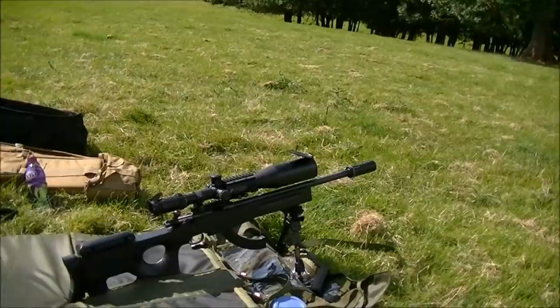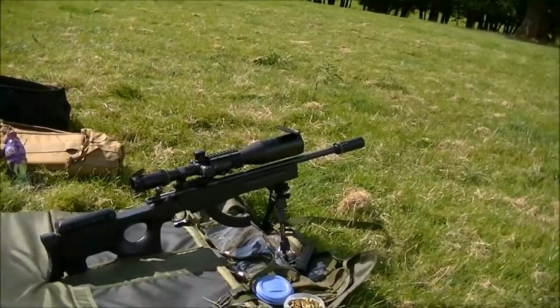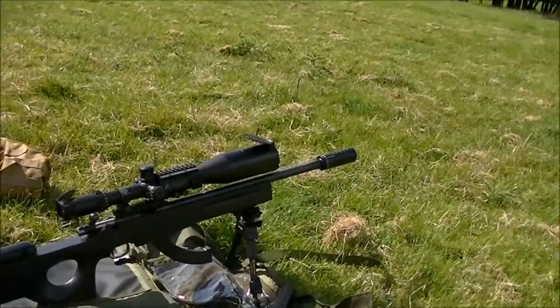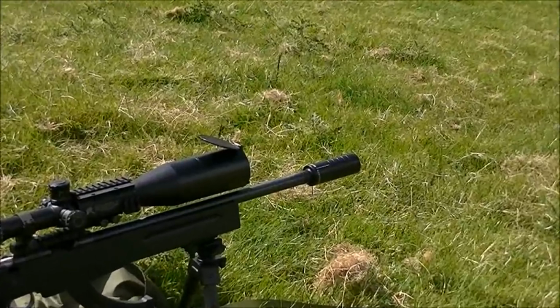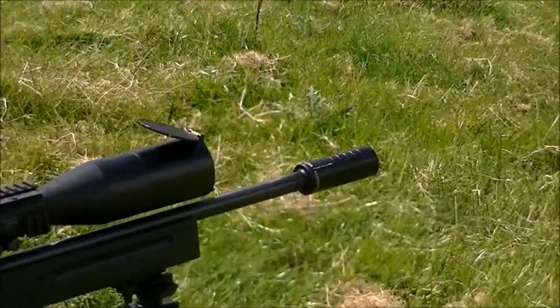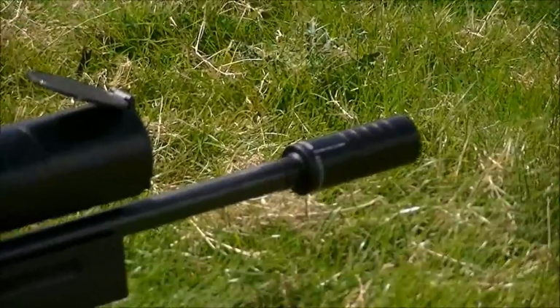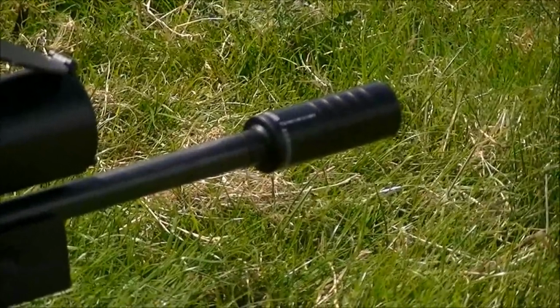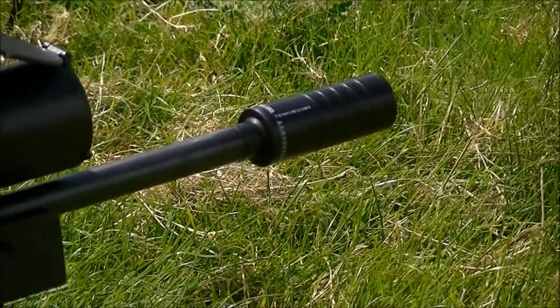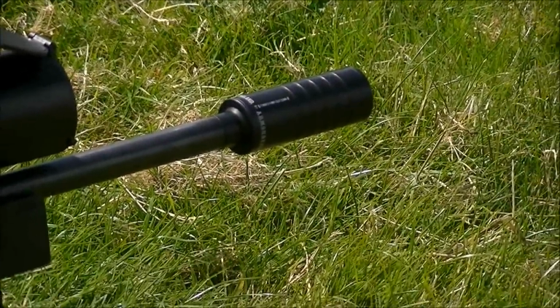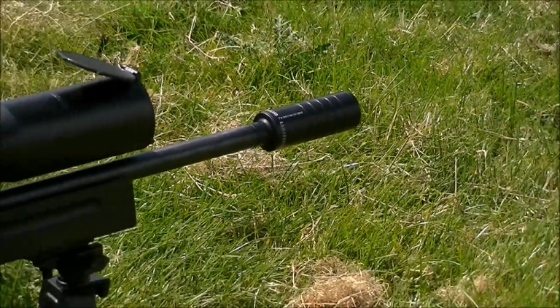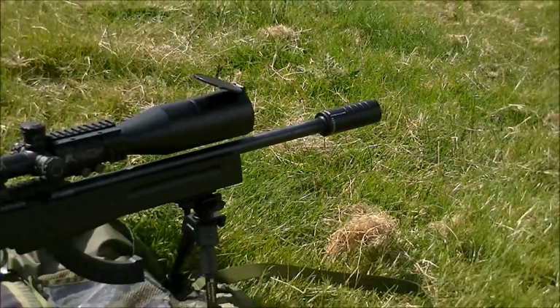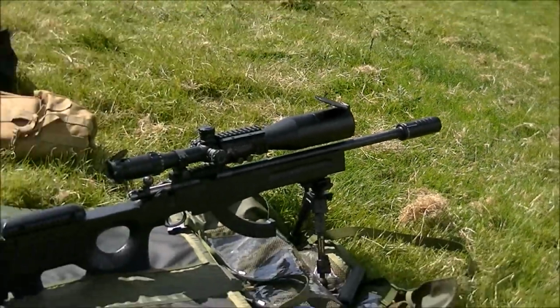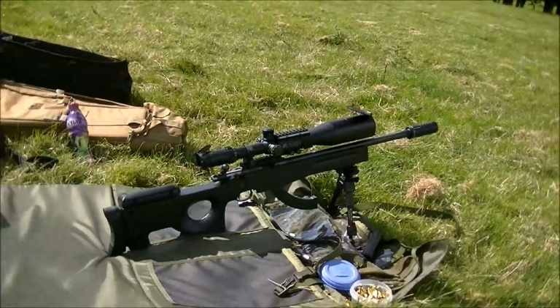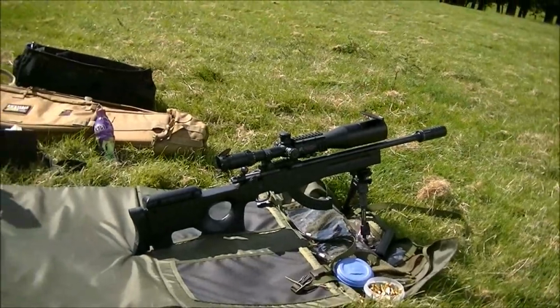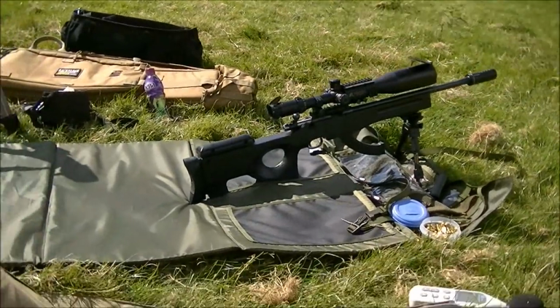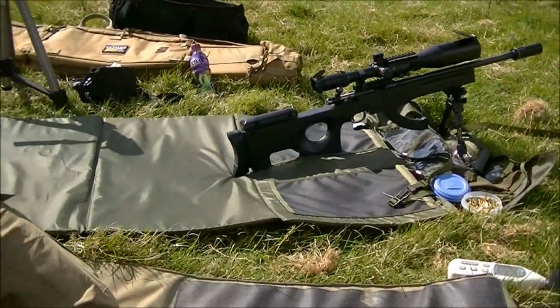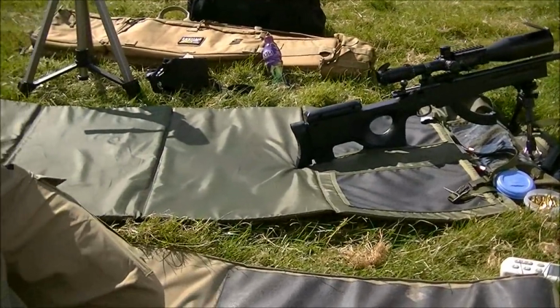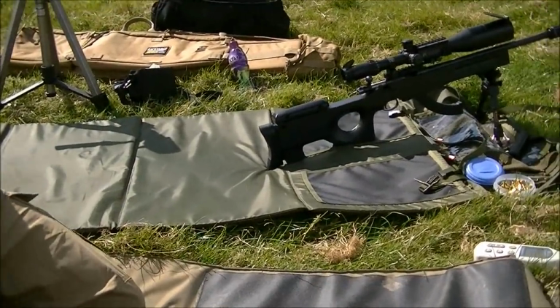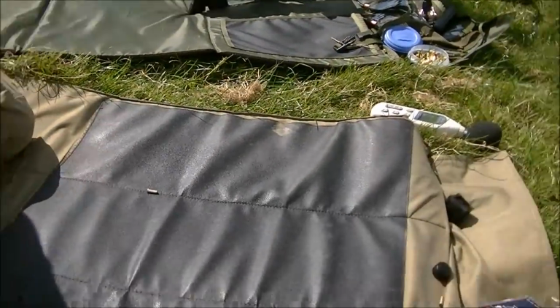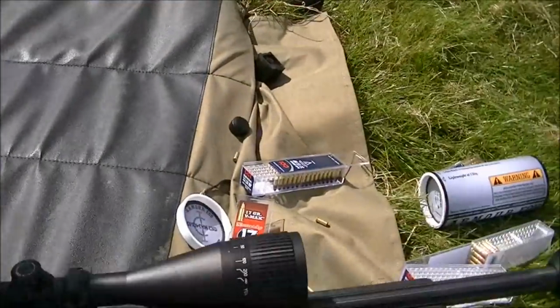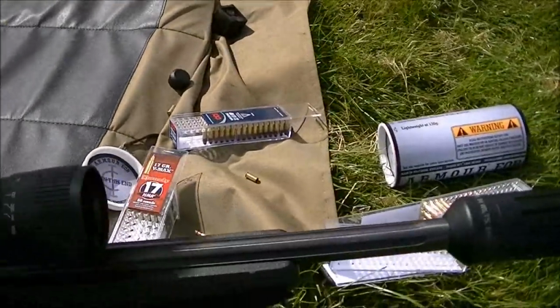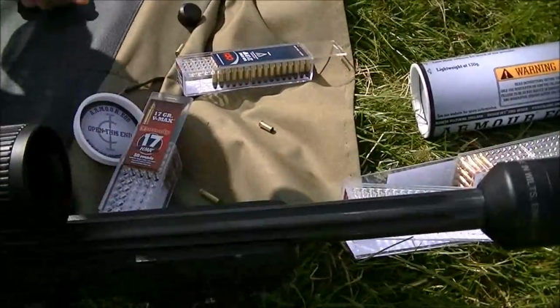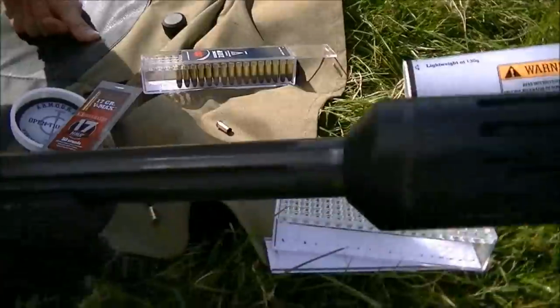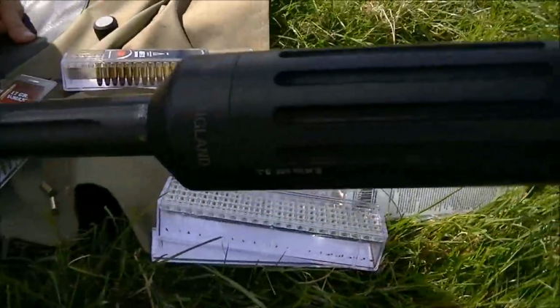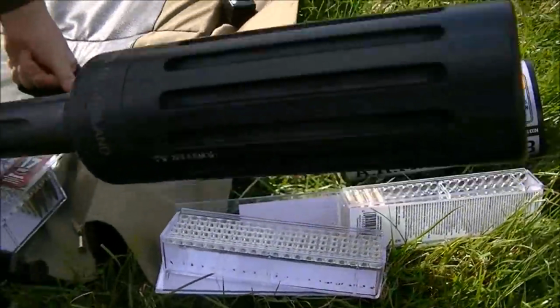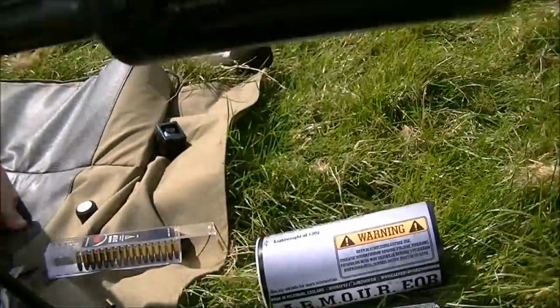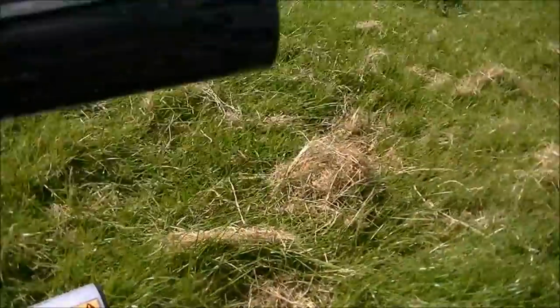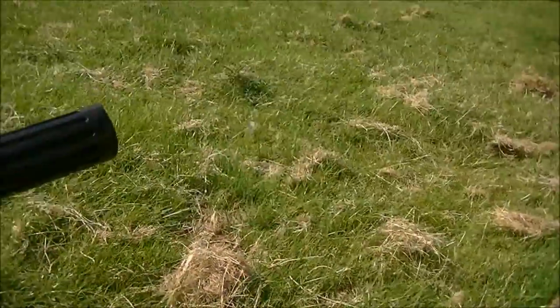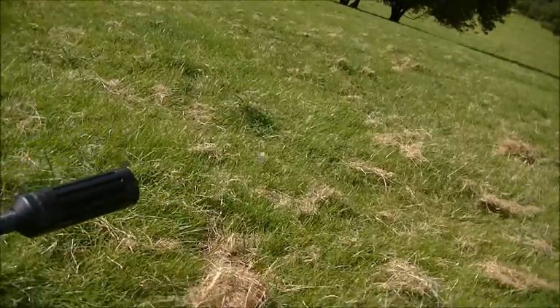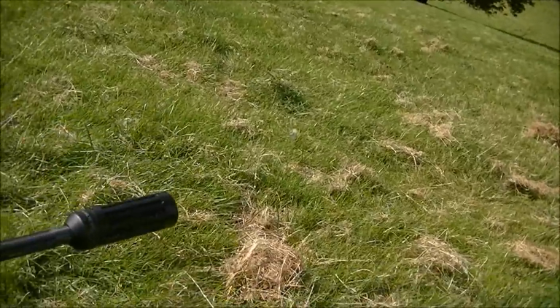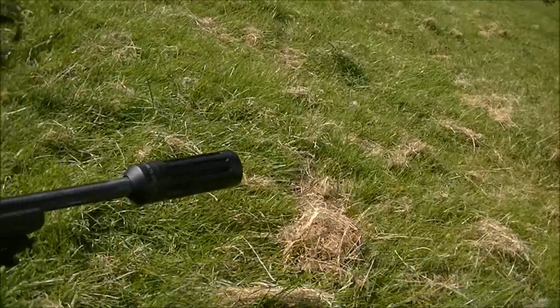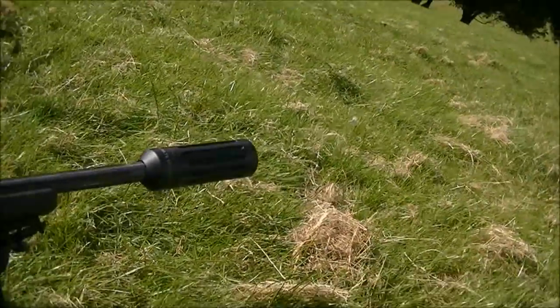It does look pretty cool on there, almost, doesn't it? Yeah, in the barrel. And then if you want to be really over the top, you've got the centerfire Juicis mod on a rimfire, which is very quiet.